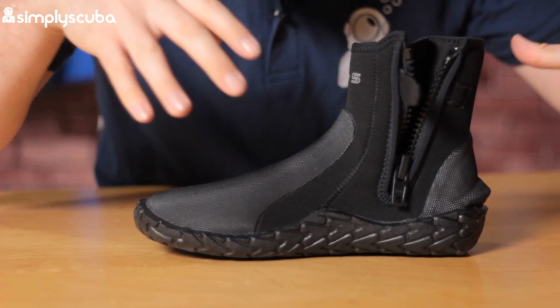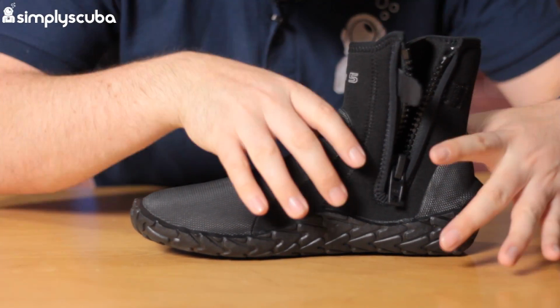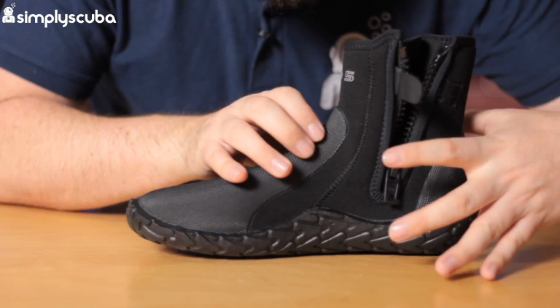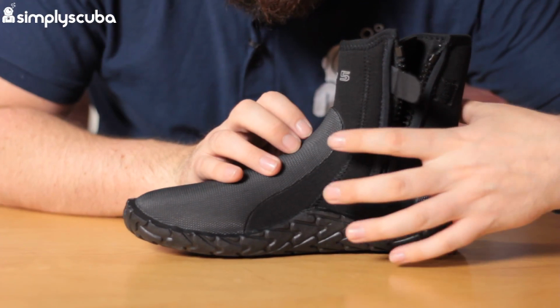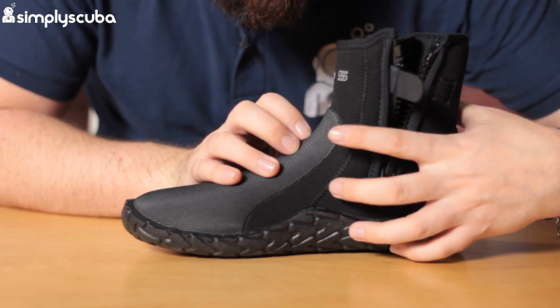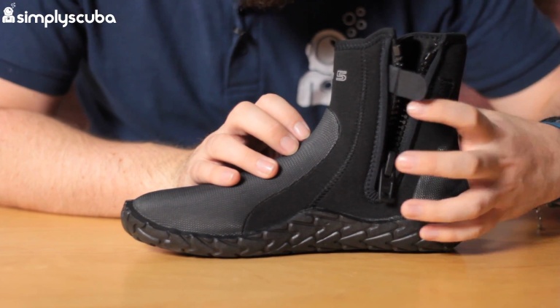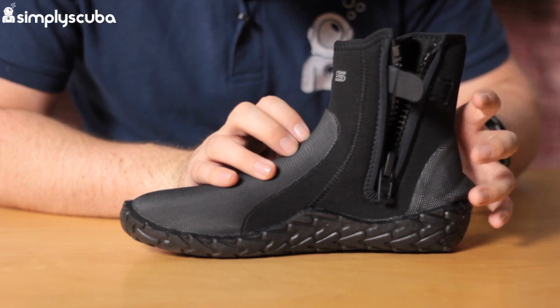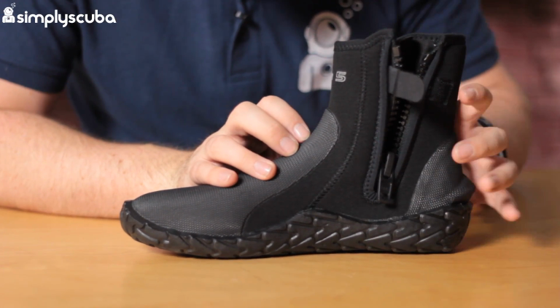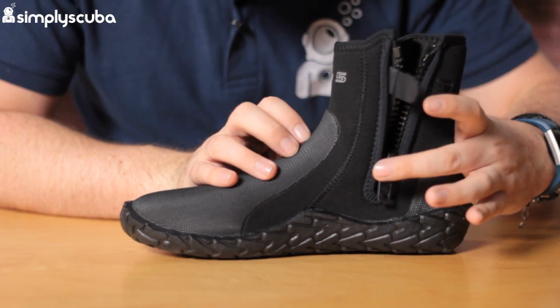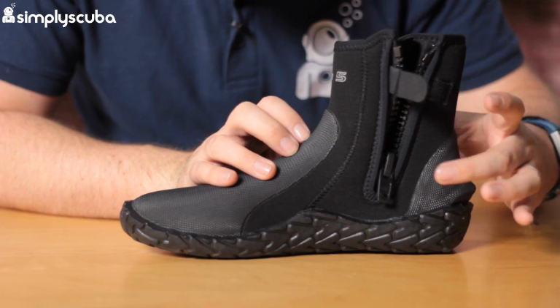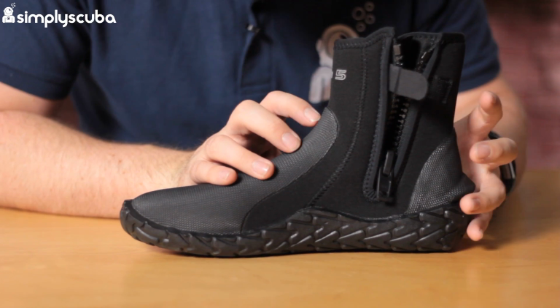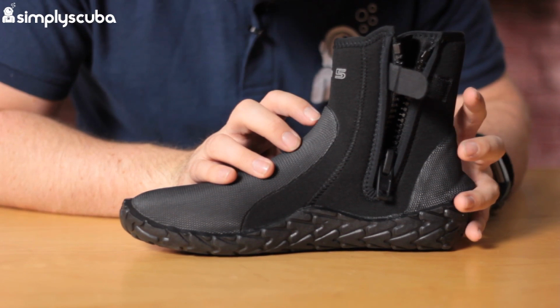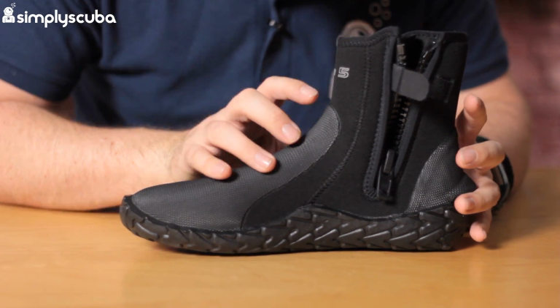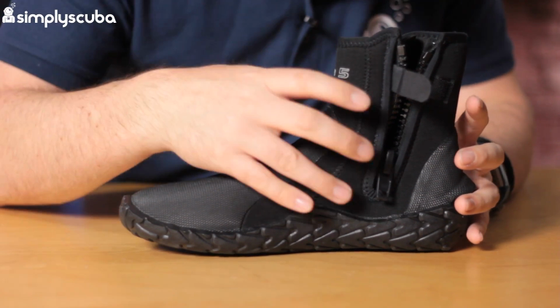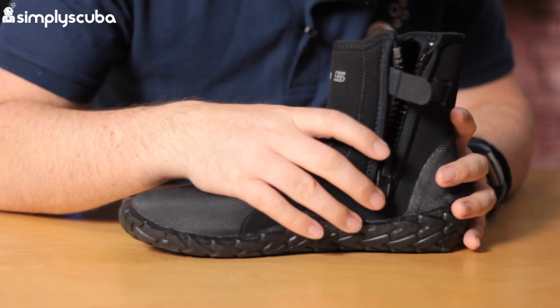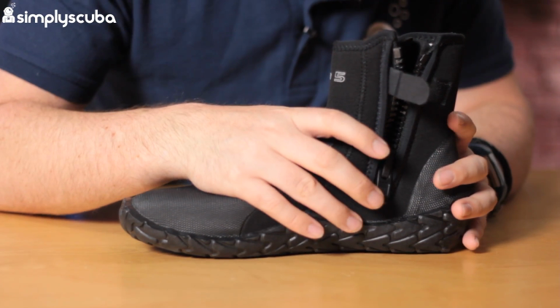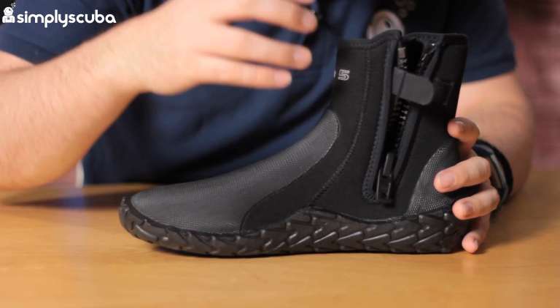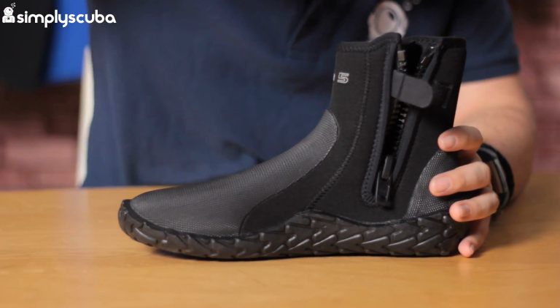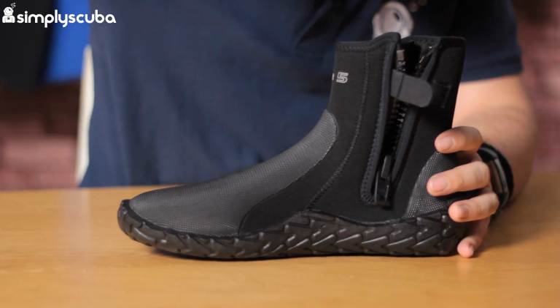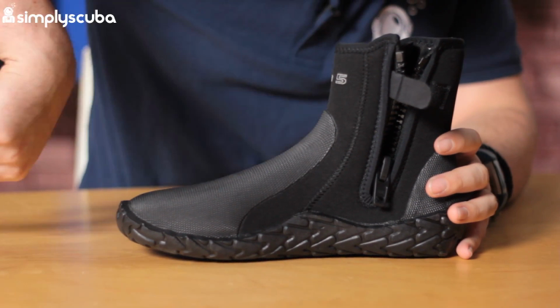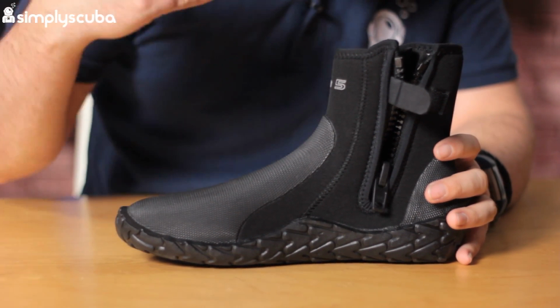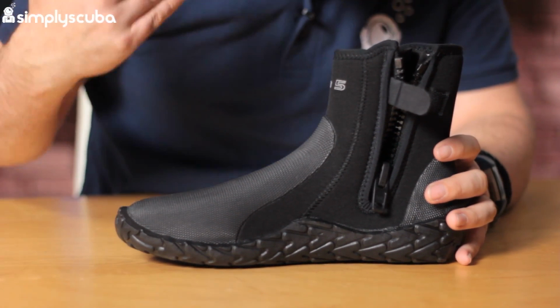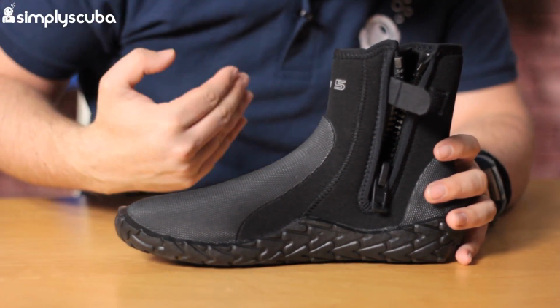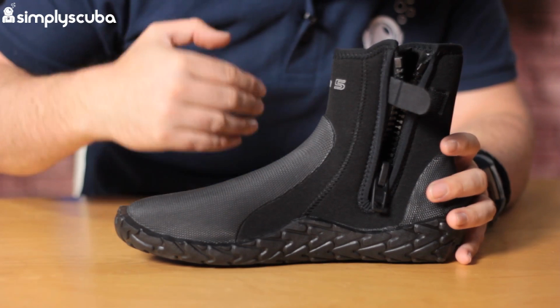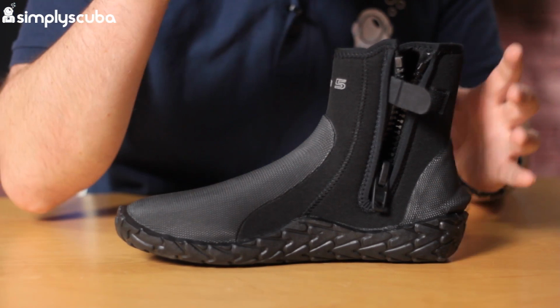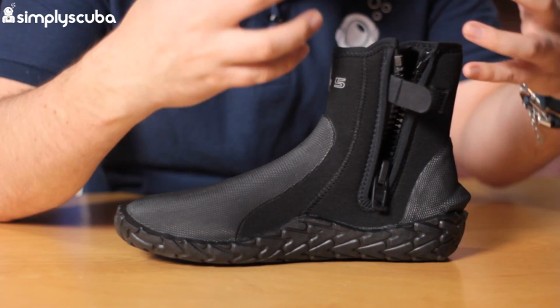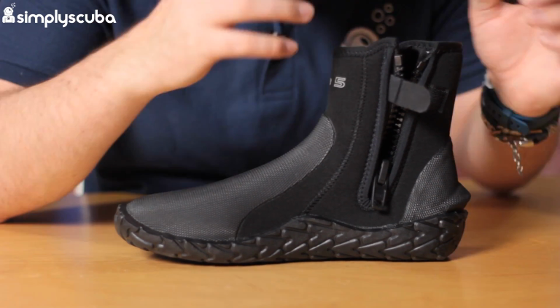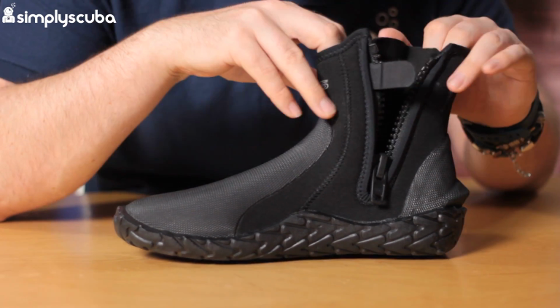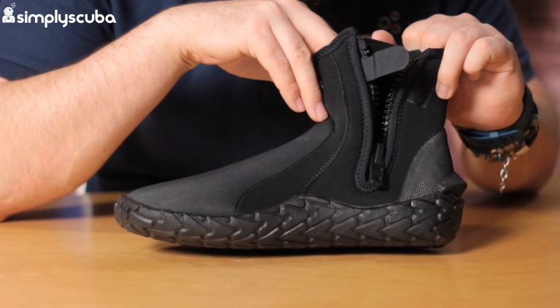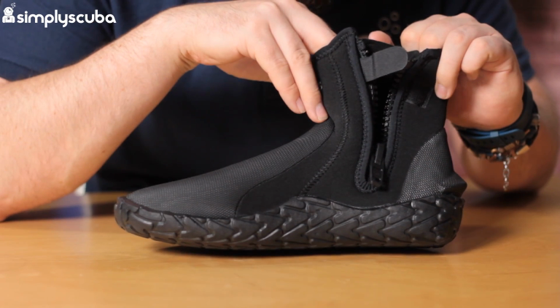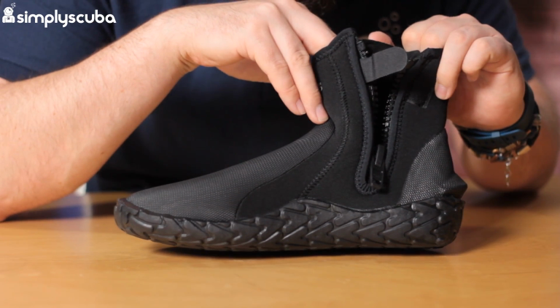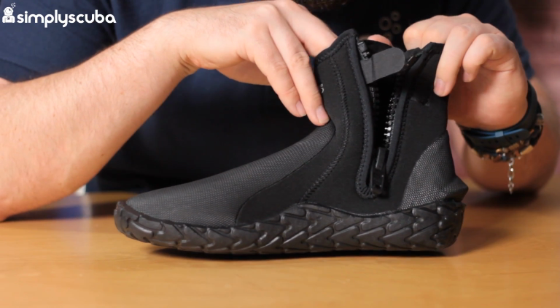They've changed the whole shape of the ankle section so it's more comfortable and easy to get your foot in and out of the boots, which is always the trickiest part for a boot.